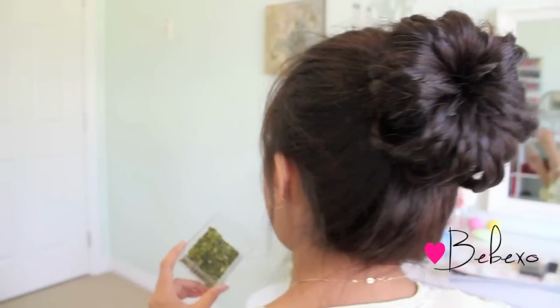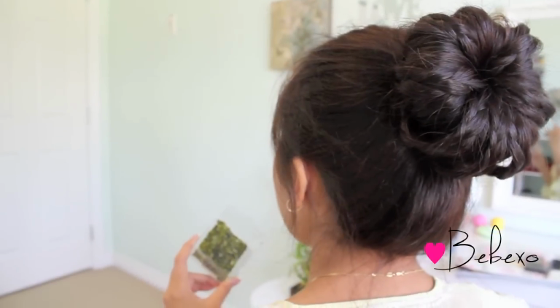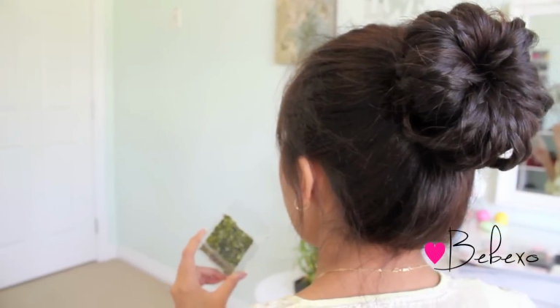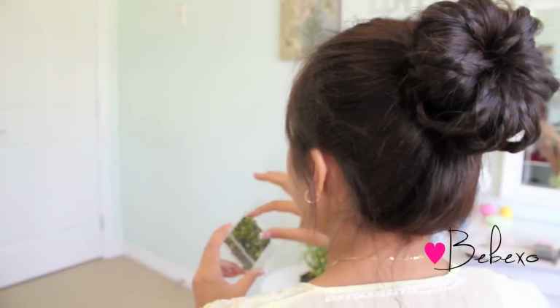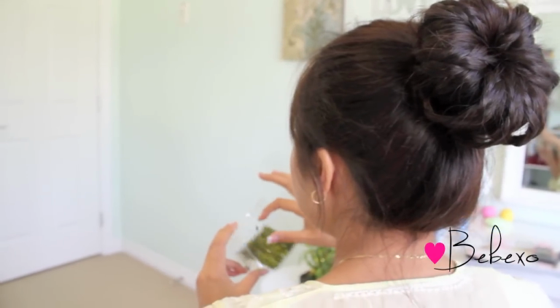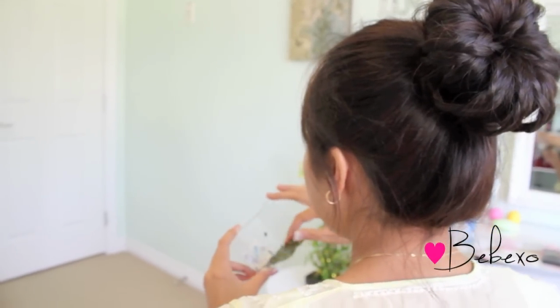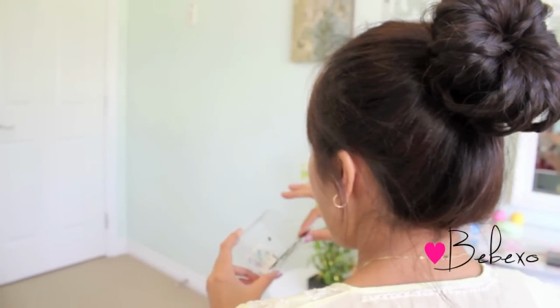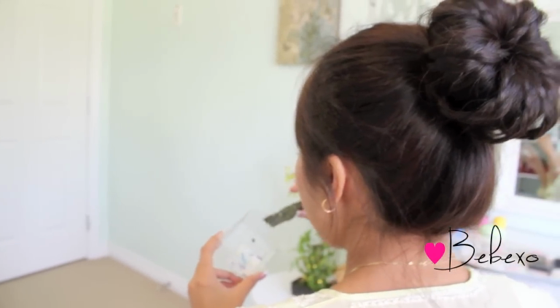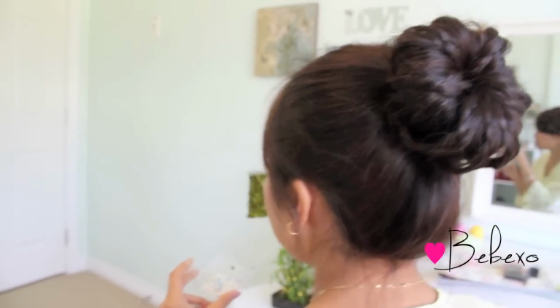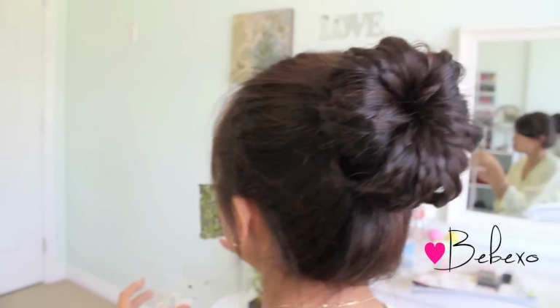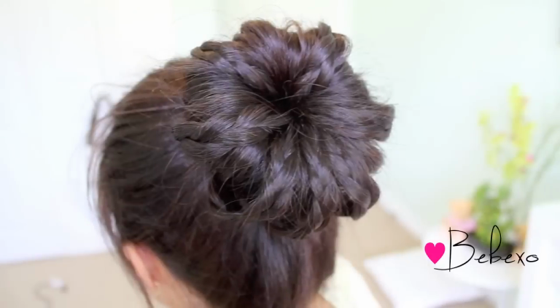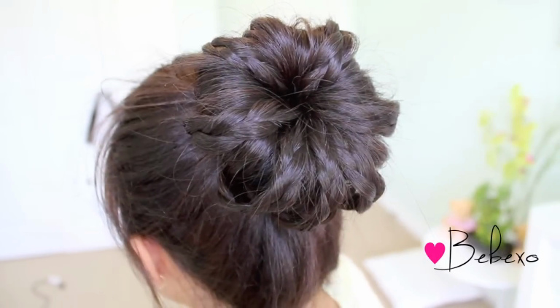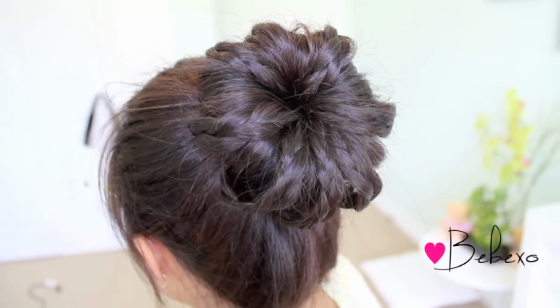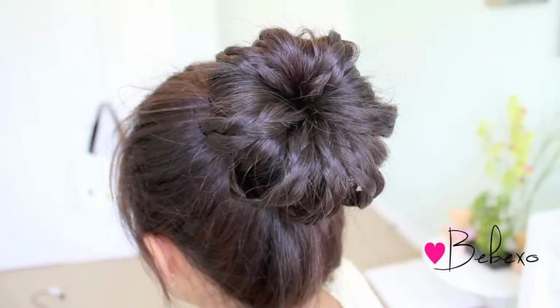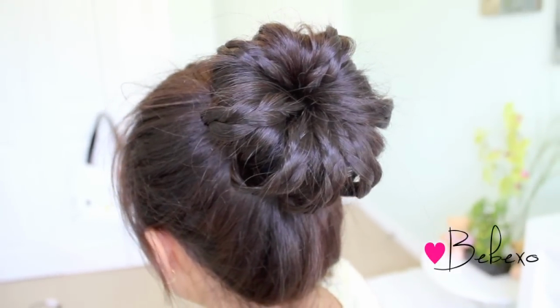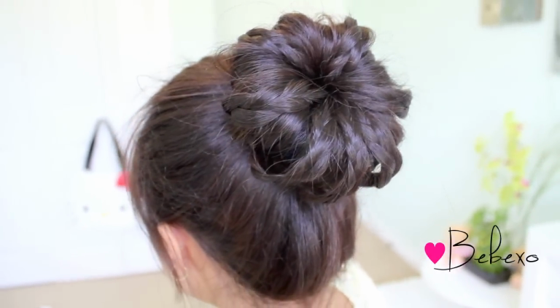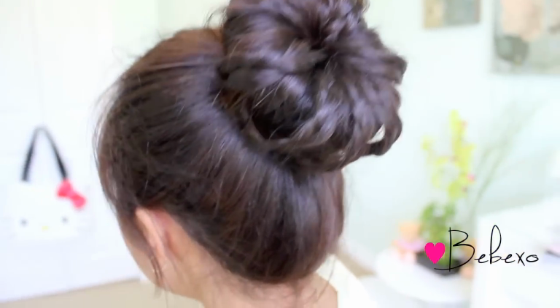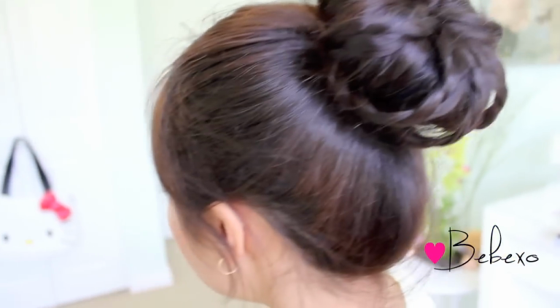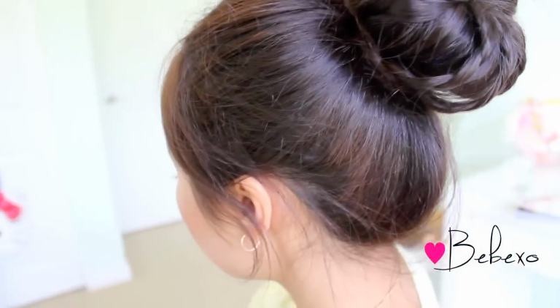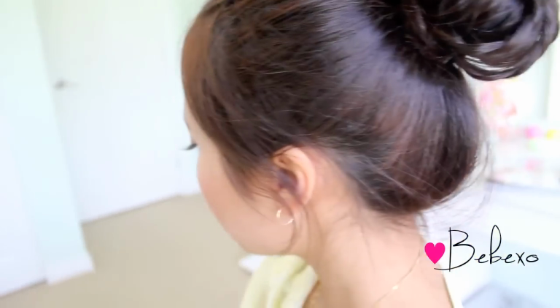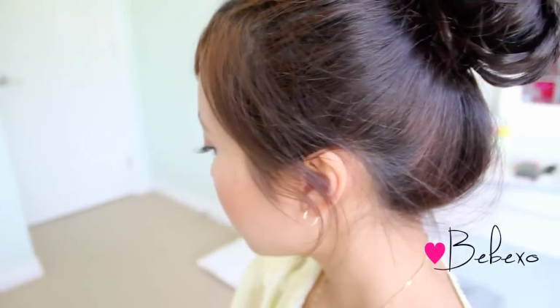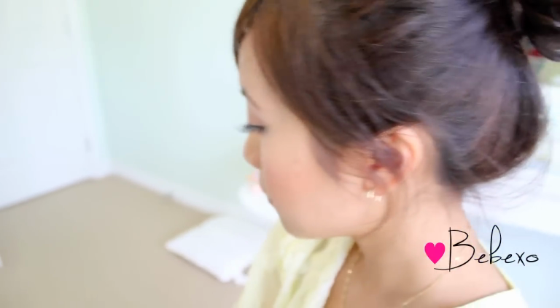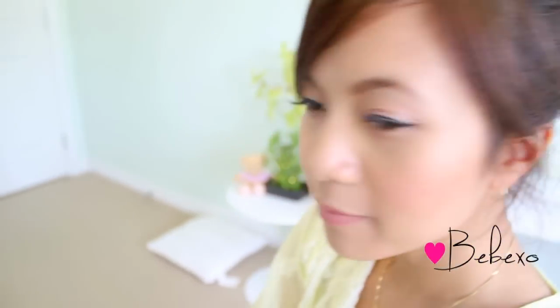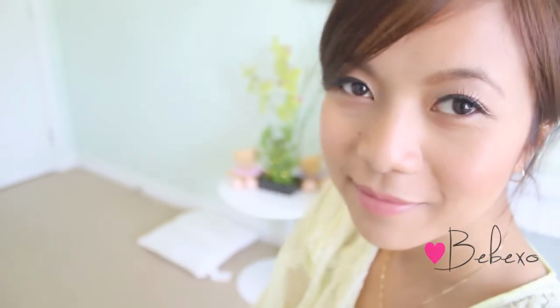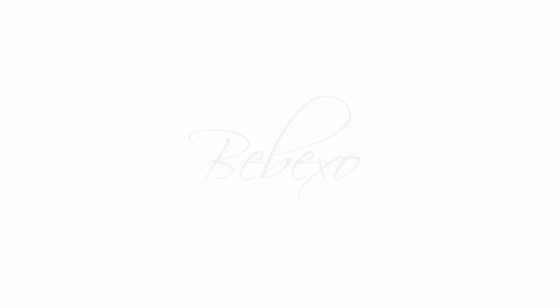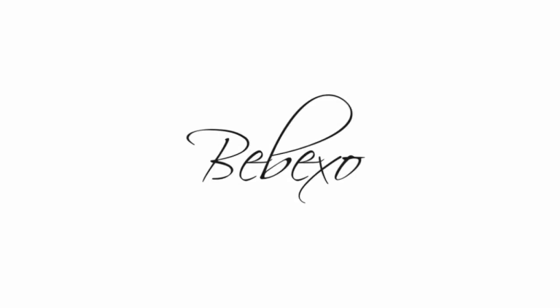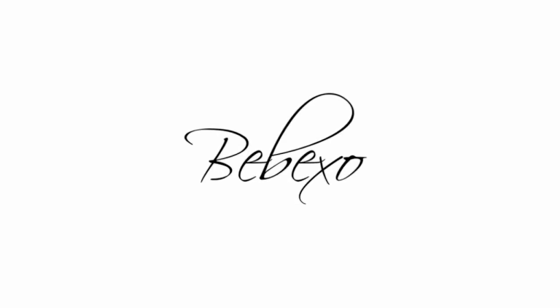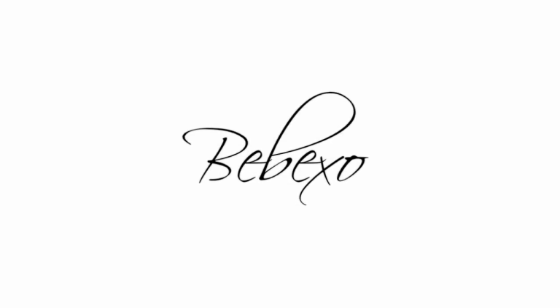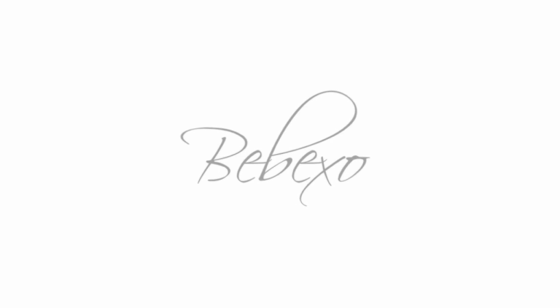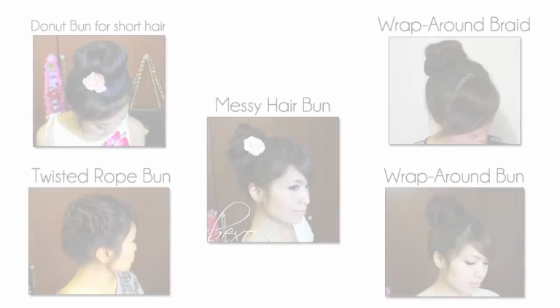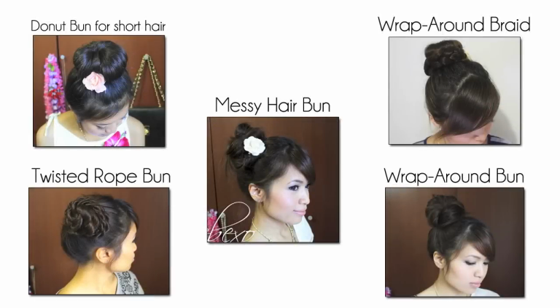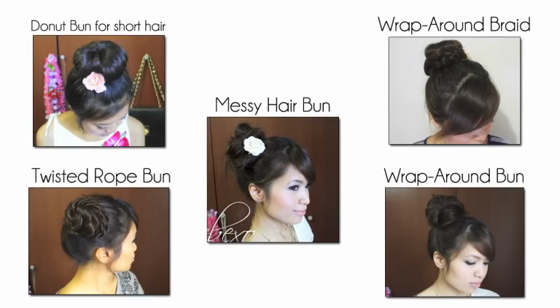So here's the completed look. I think it looks really fun and it's definitely different than your typical braided top knot. Anyways, I hope you guys give this a try and thanks so much for watching! Bye! Subscribe to be notified of new videos.